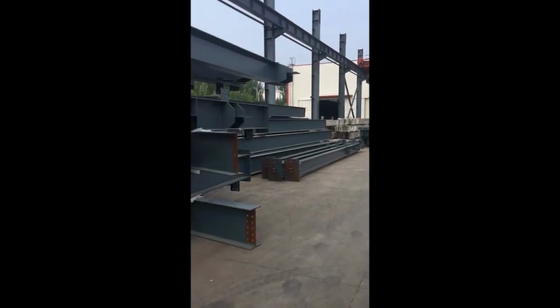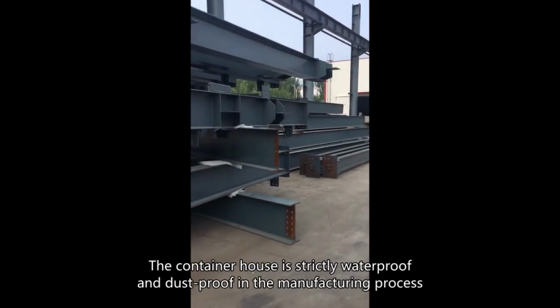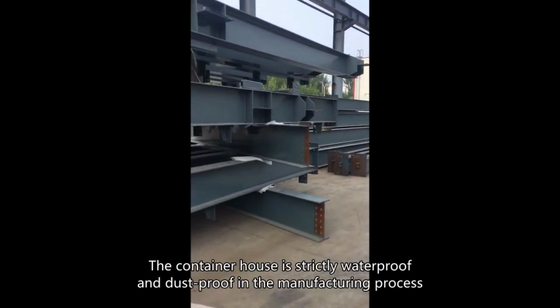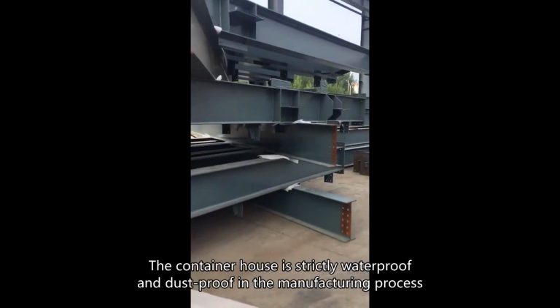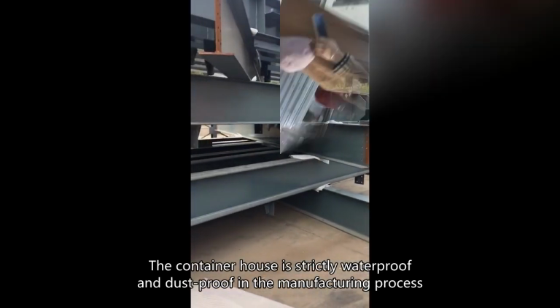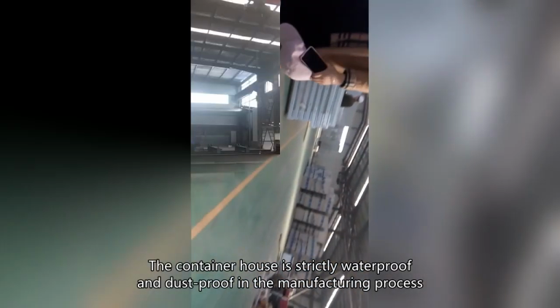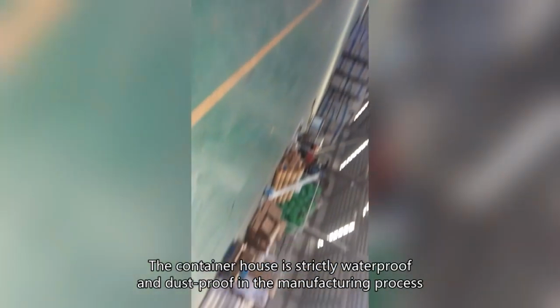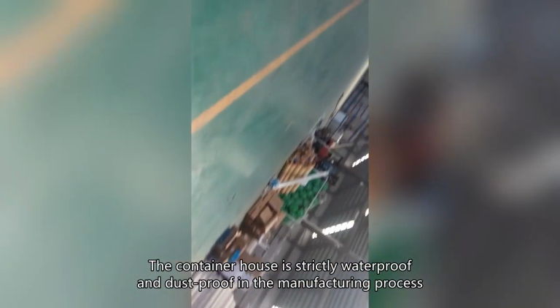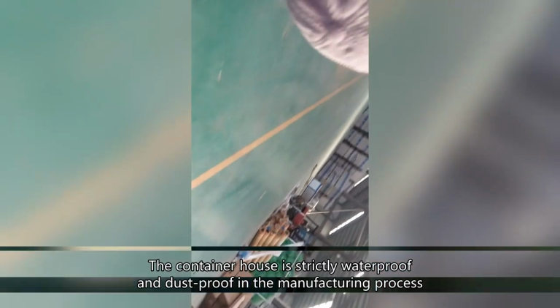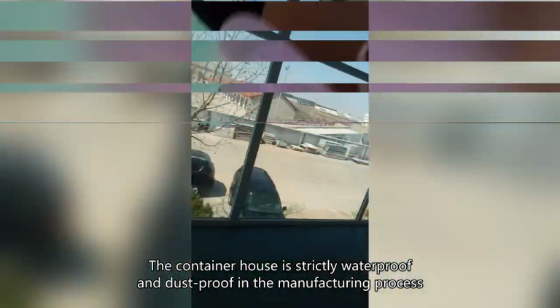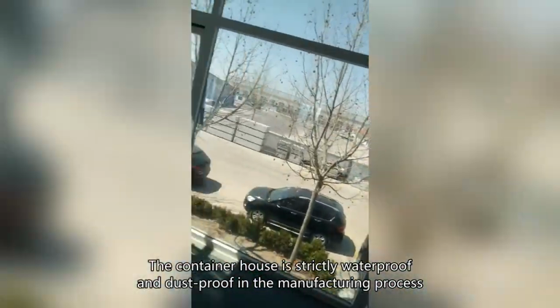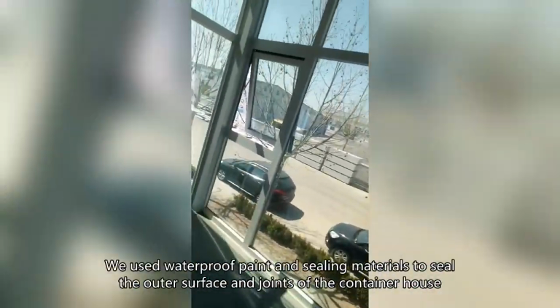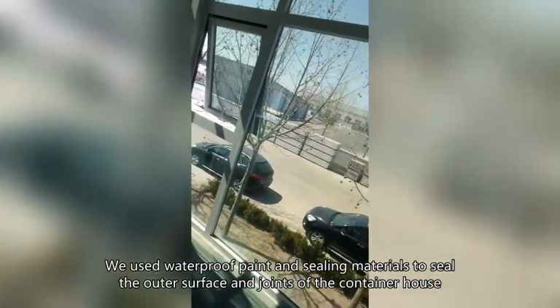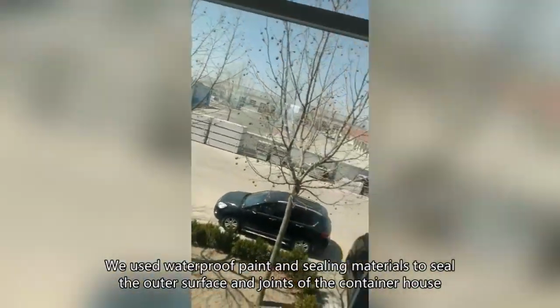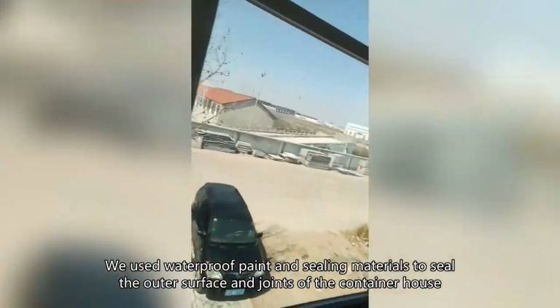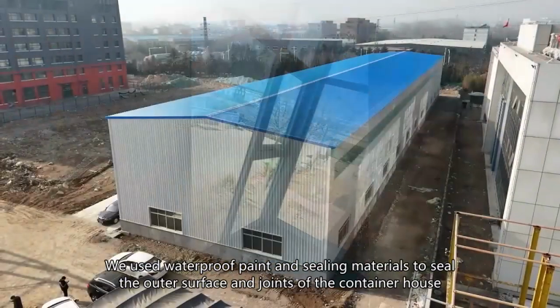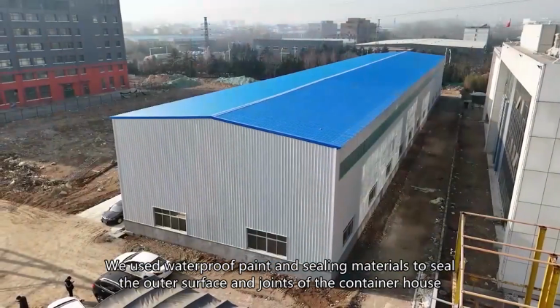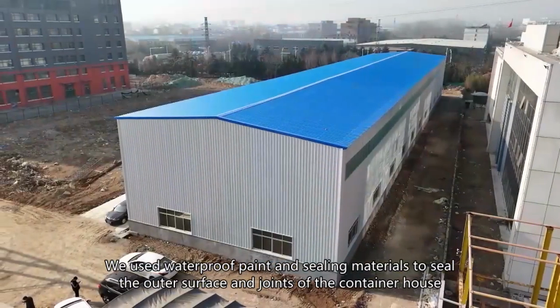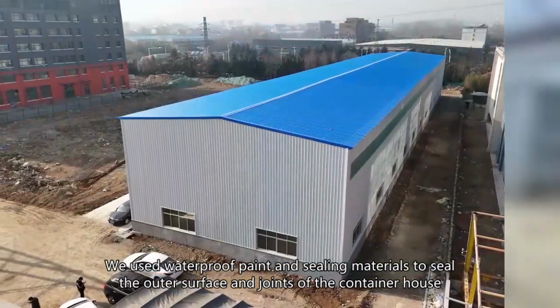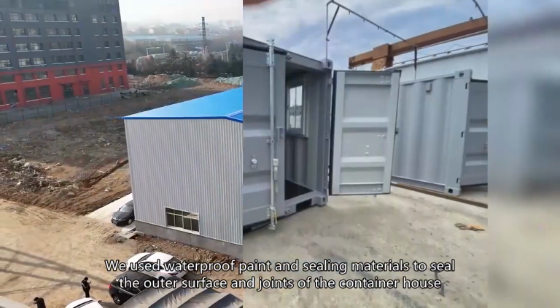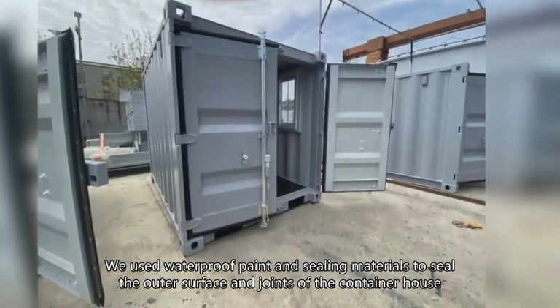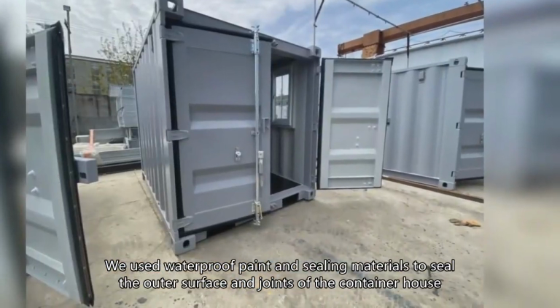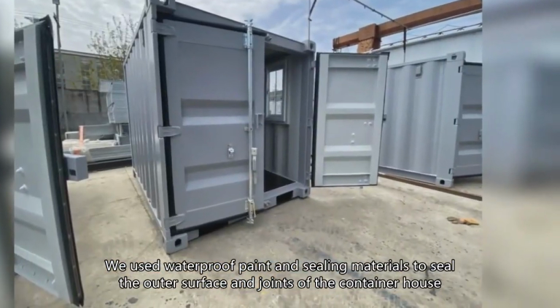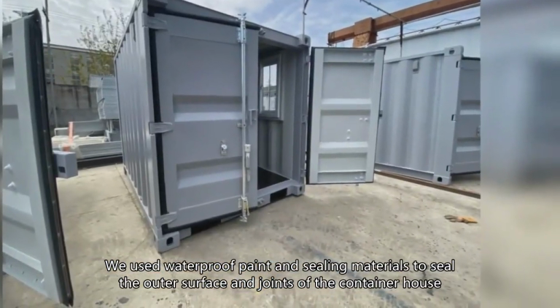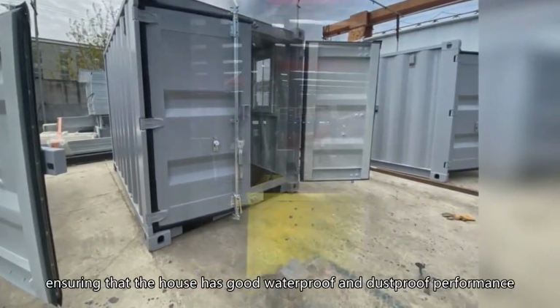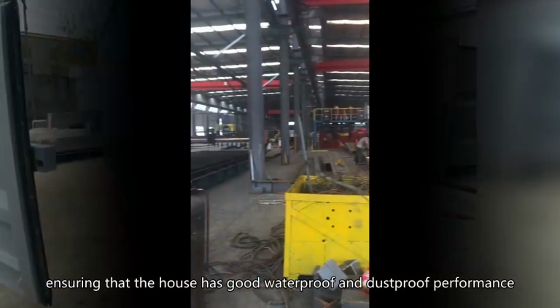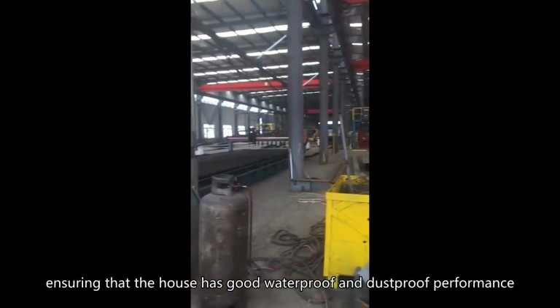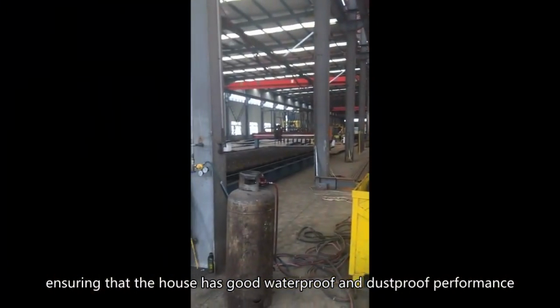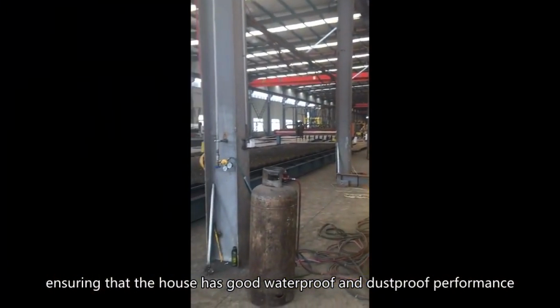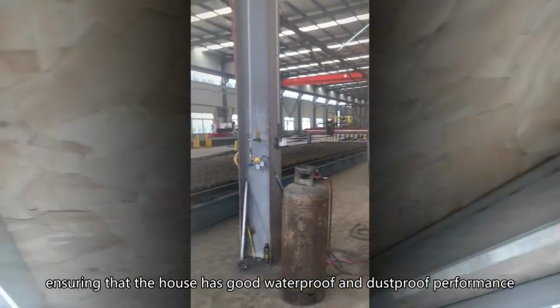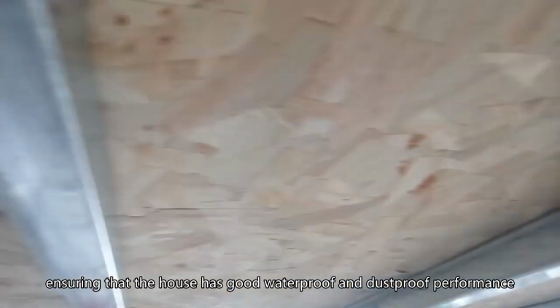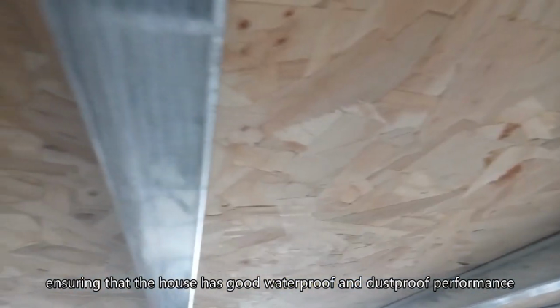The container house is strictly waterproof and dust proof in the manufacturing process. We used waterproof paint and sealing materials to seal the outer surface and joints of the container house, ensuring that the house has good waterproof and dust proof performance.